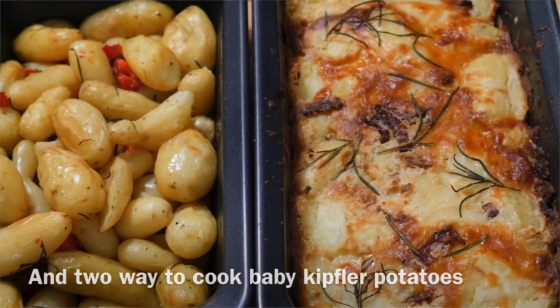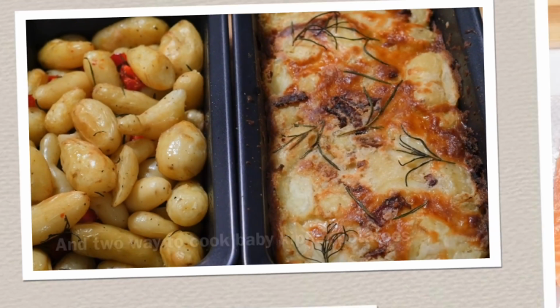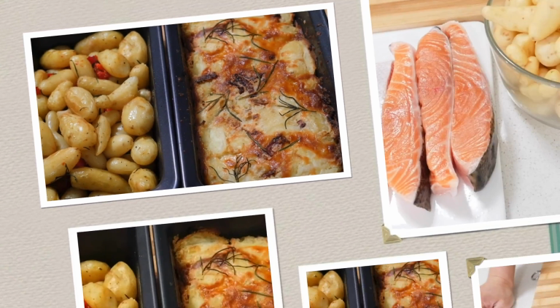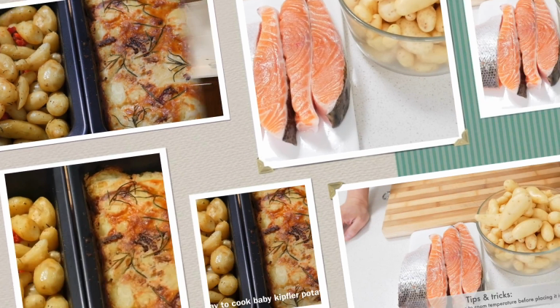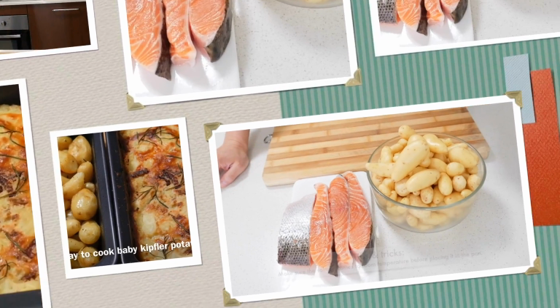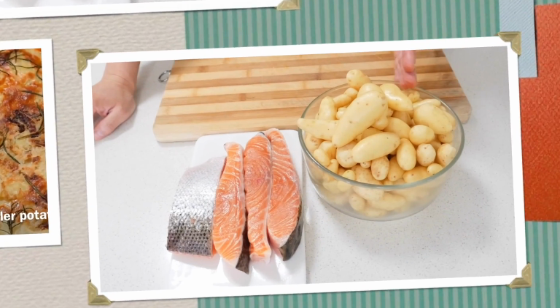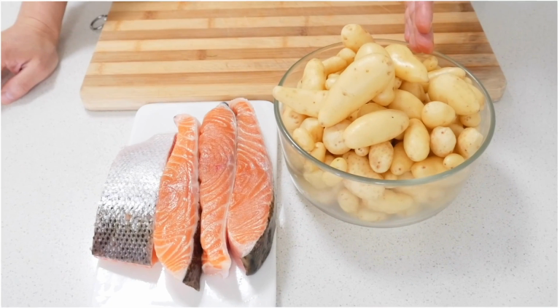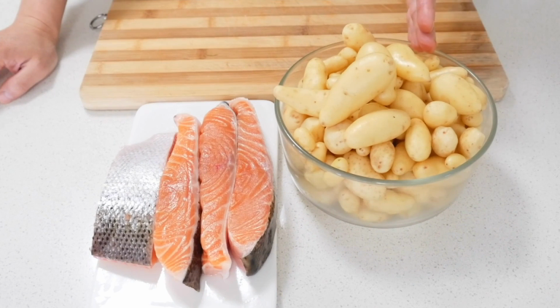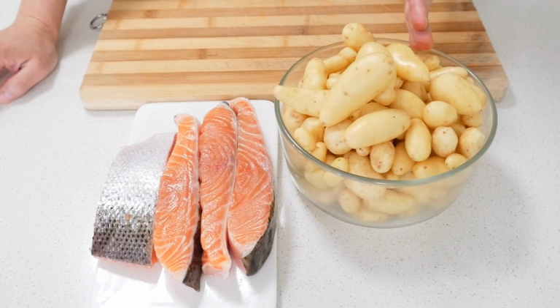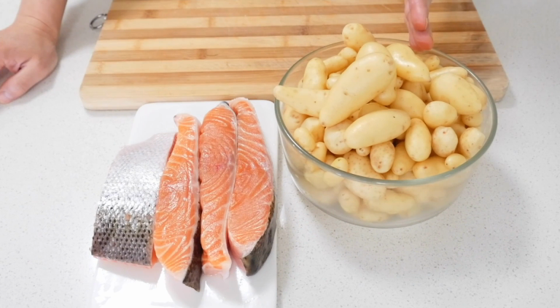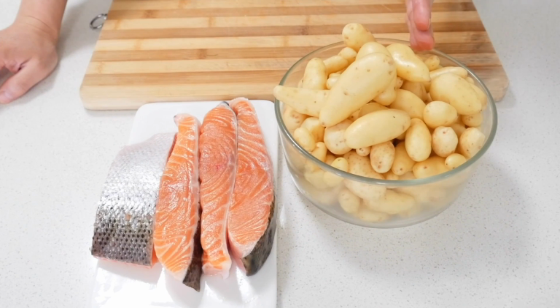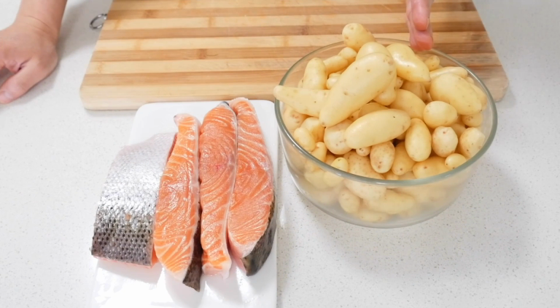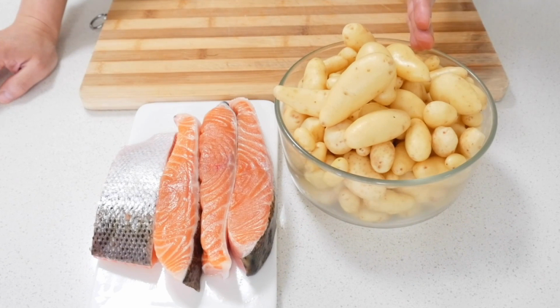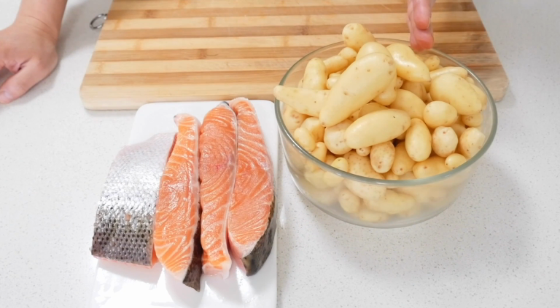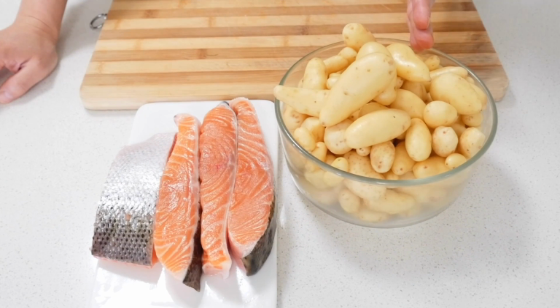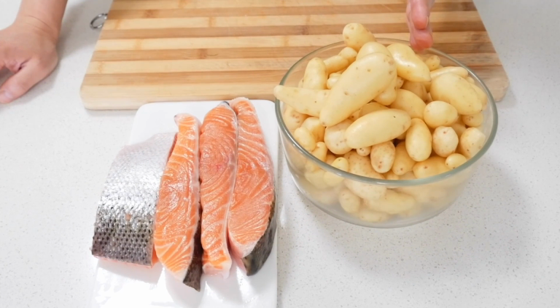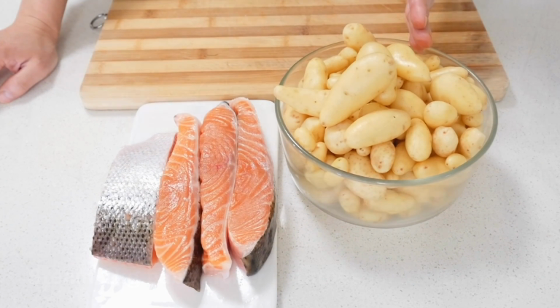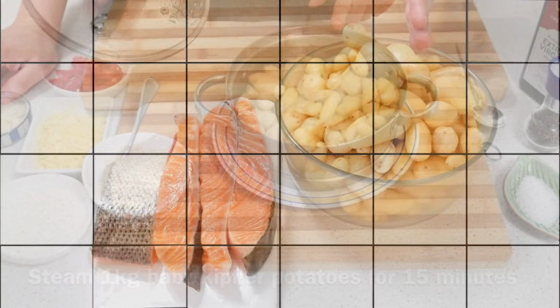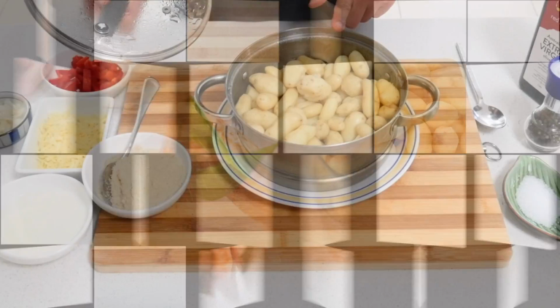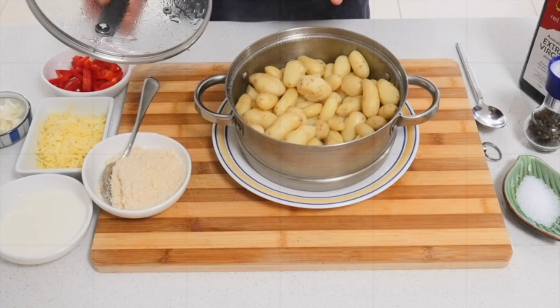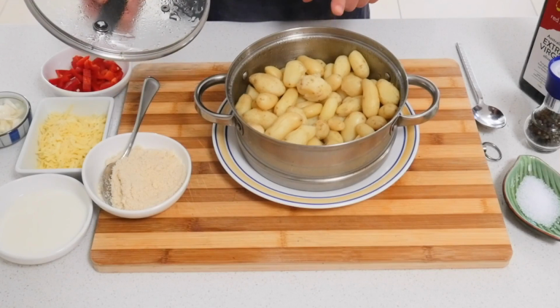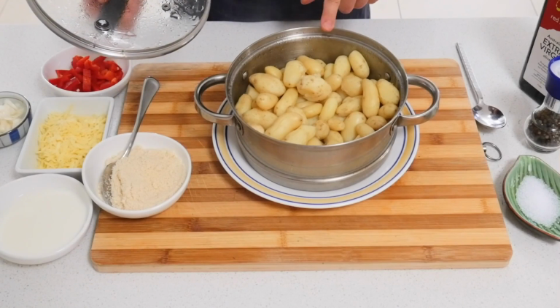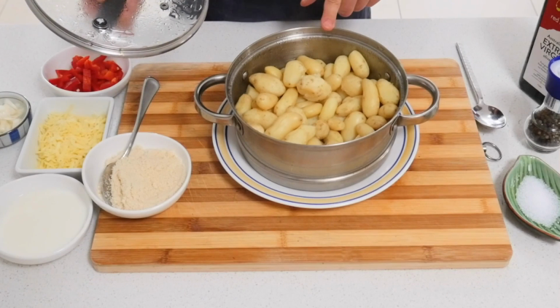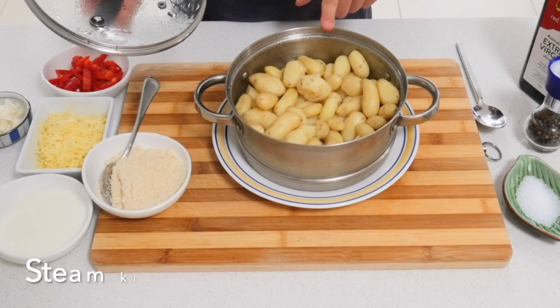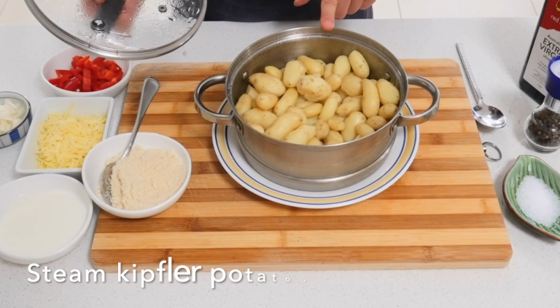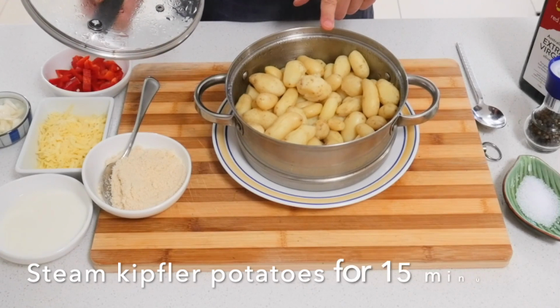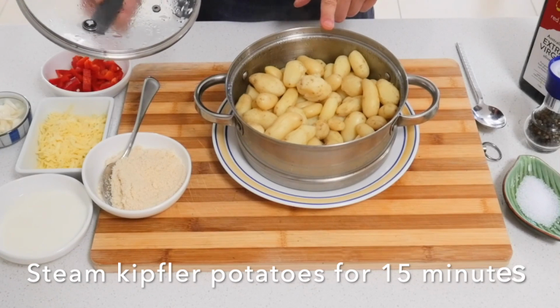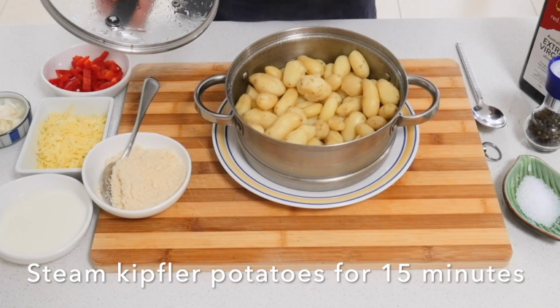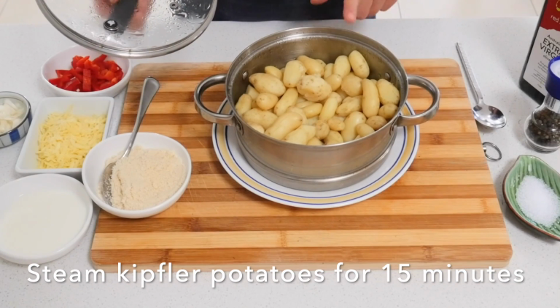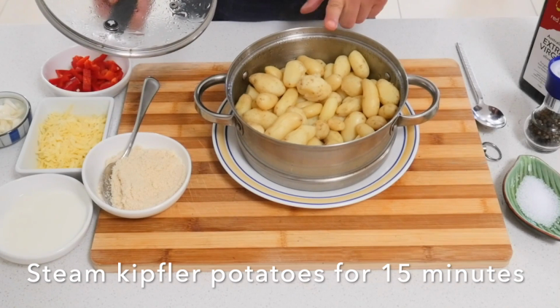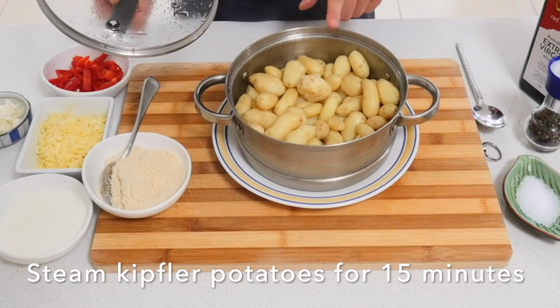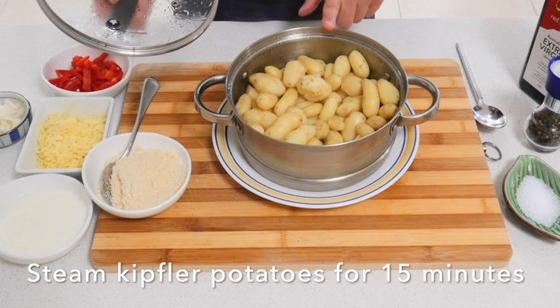Here I steam the kefla potato first. Already steamed the kefla potato, so now I'm going to prepare.